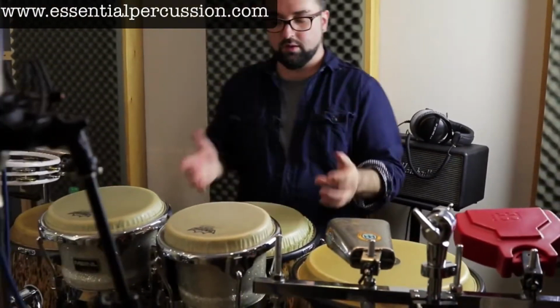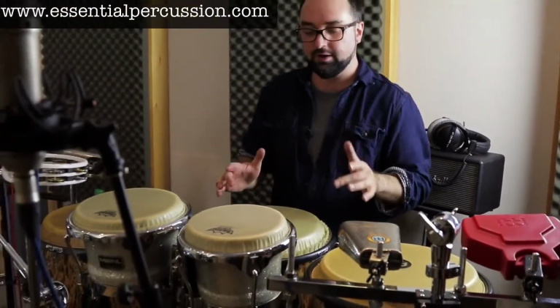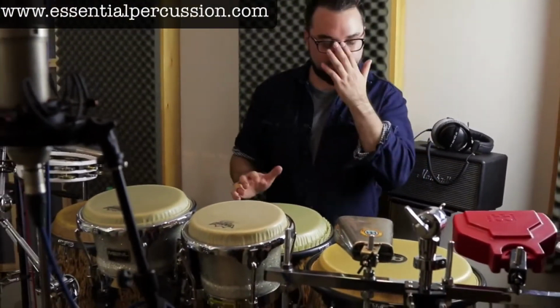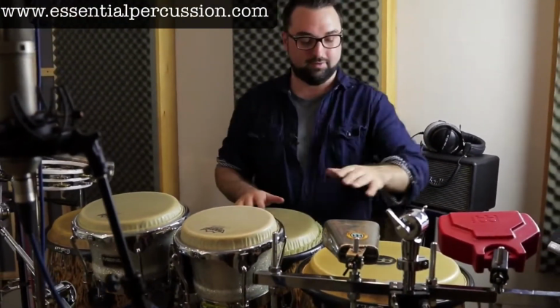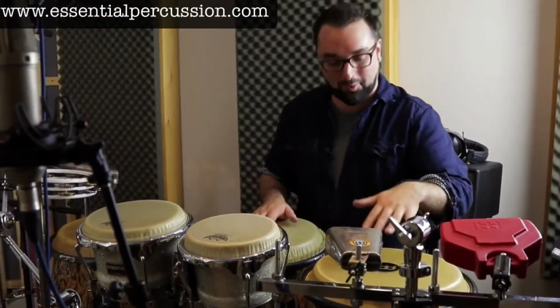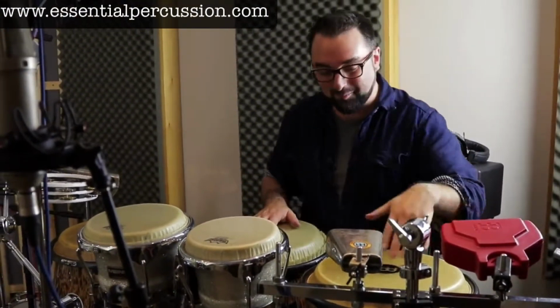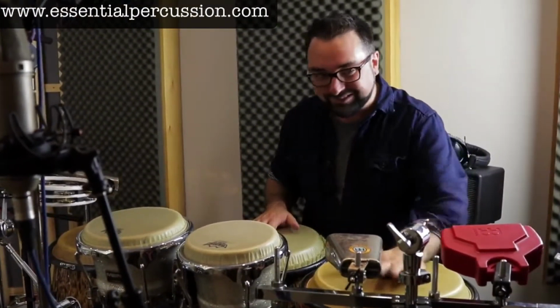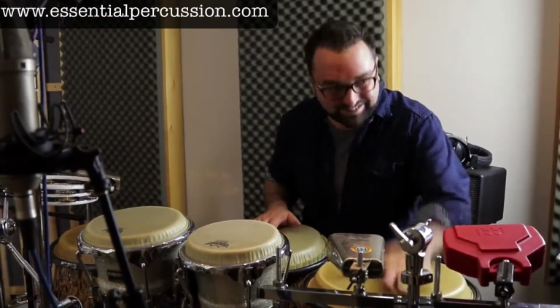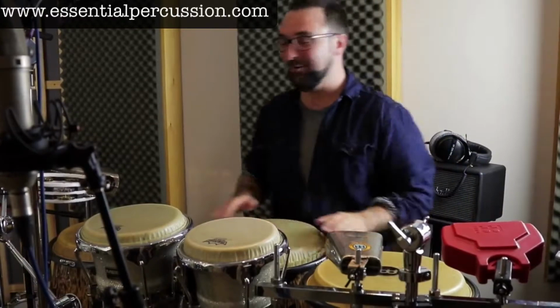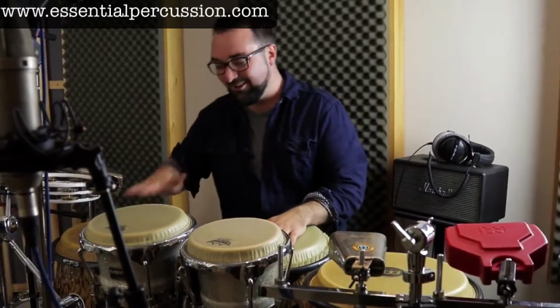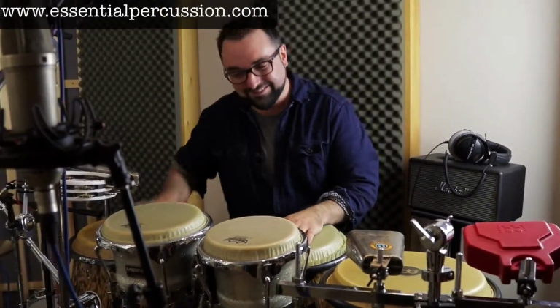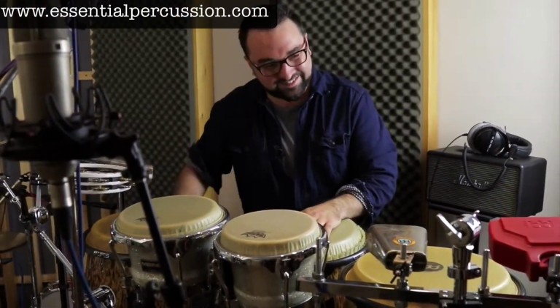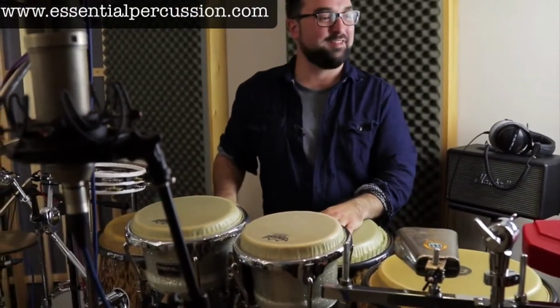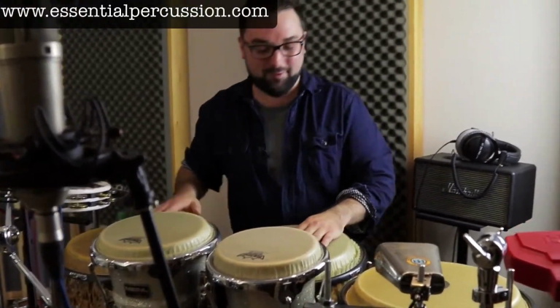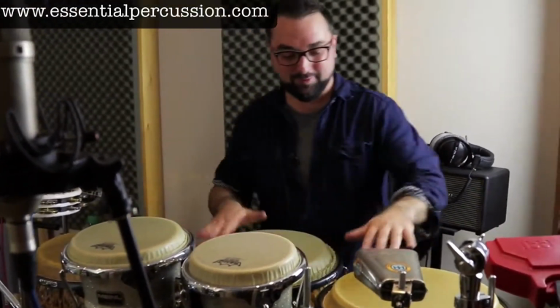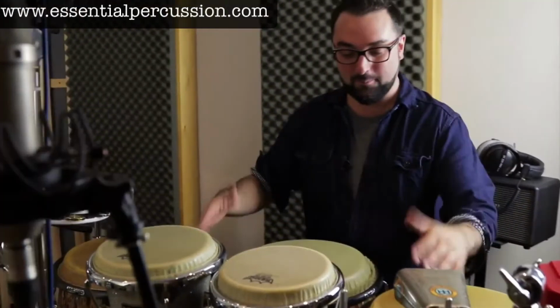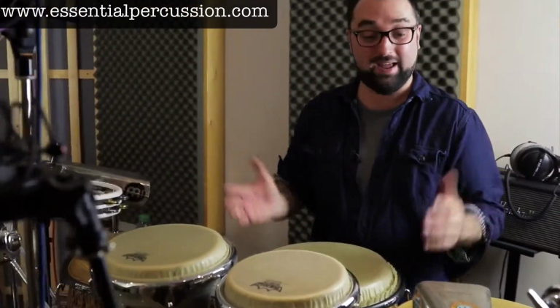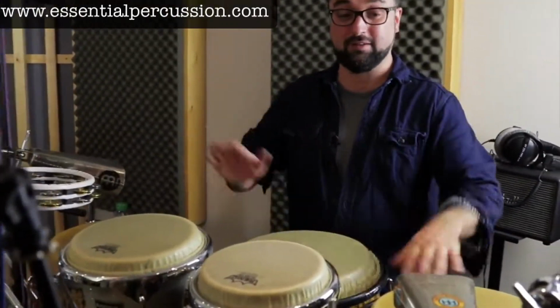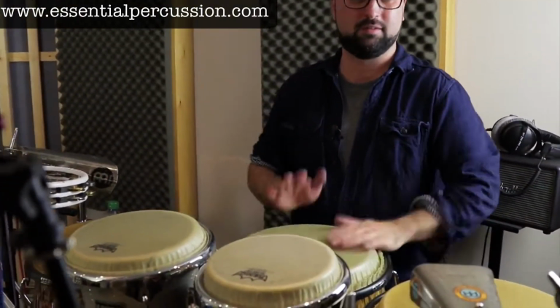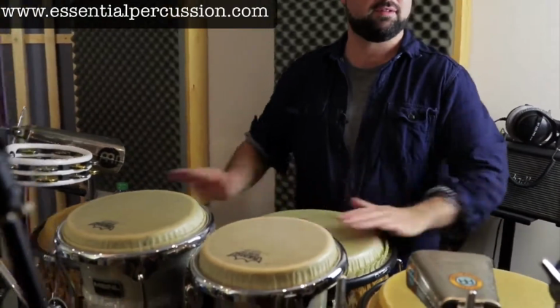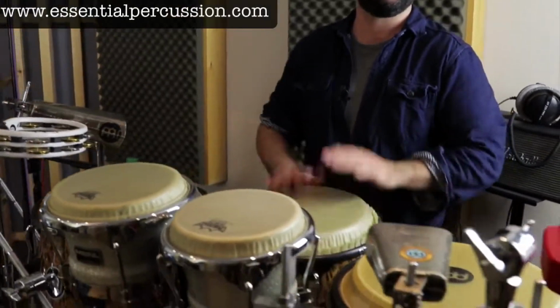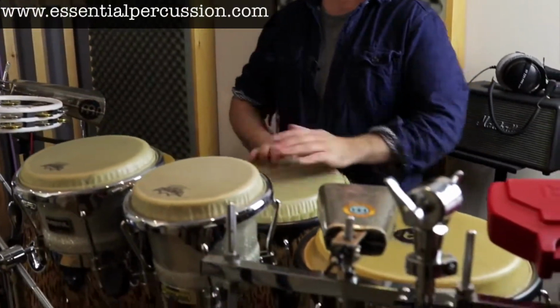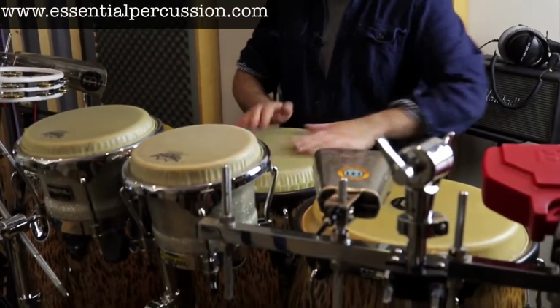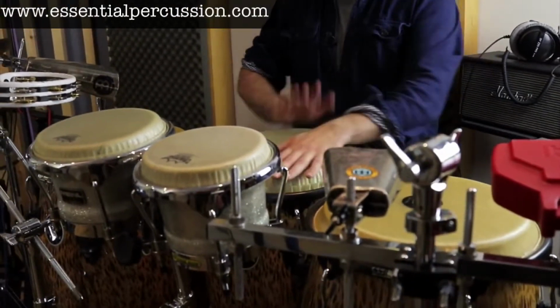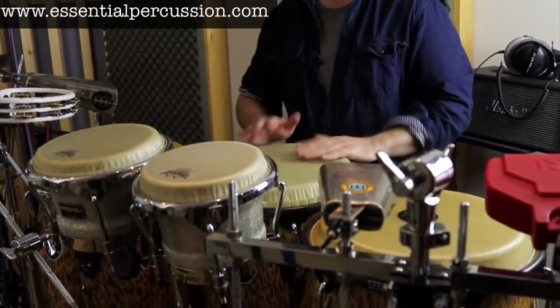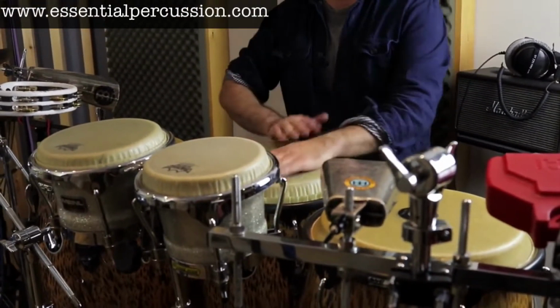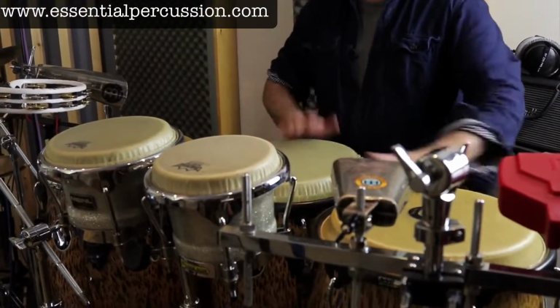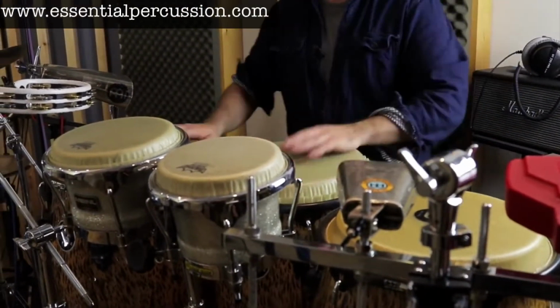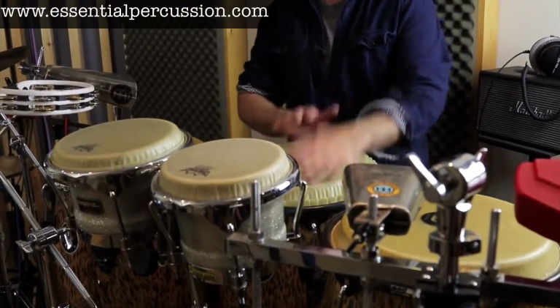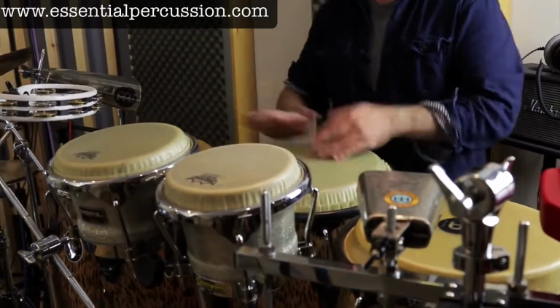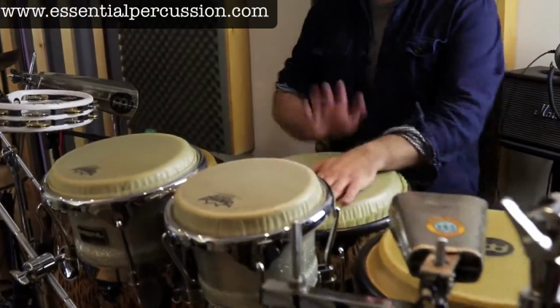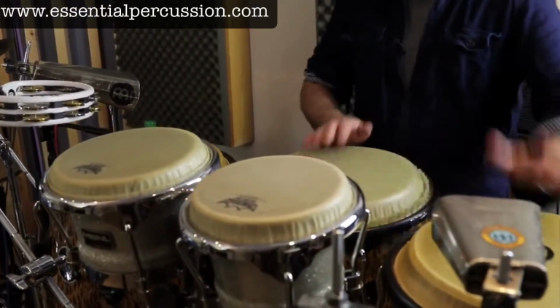Another sound — I used a little bit of heel there for some tone, but mainly everything is open.